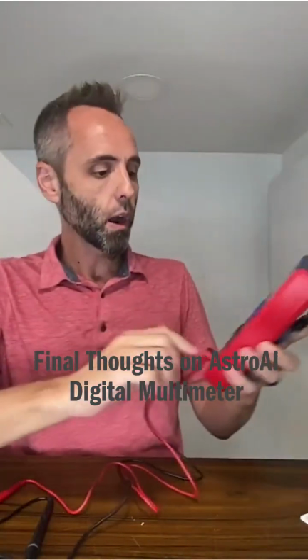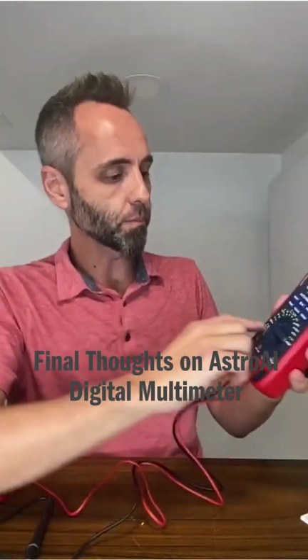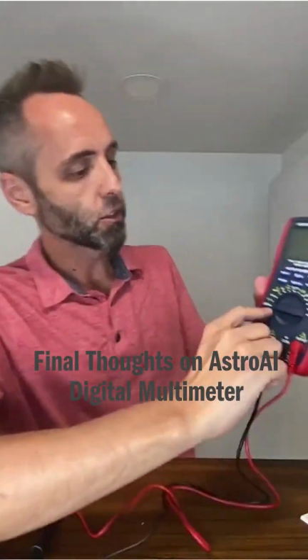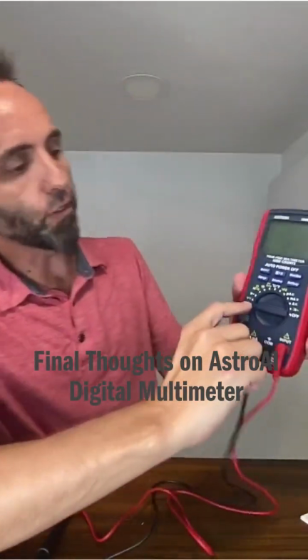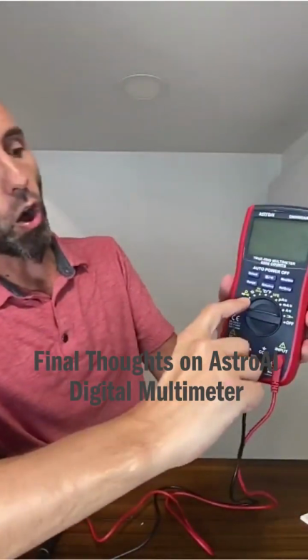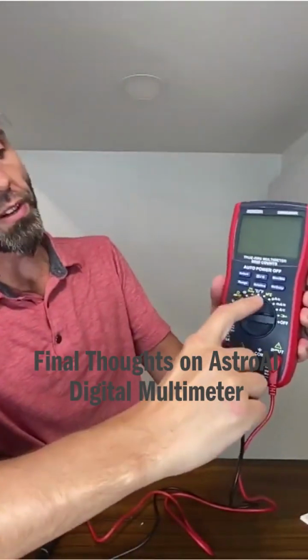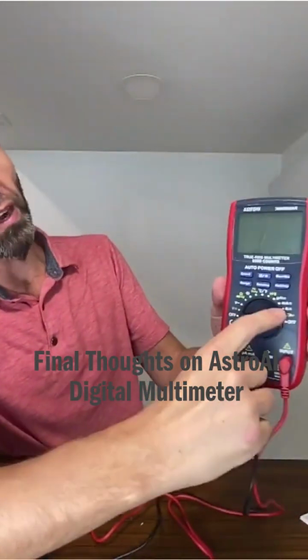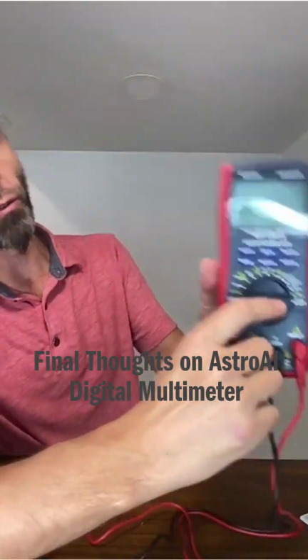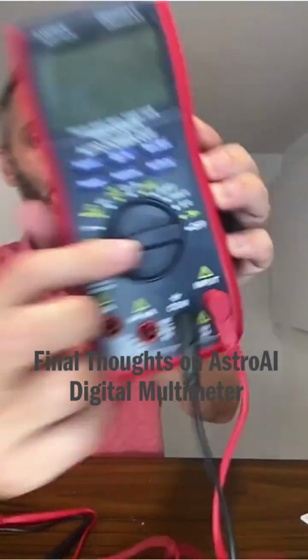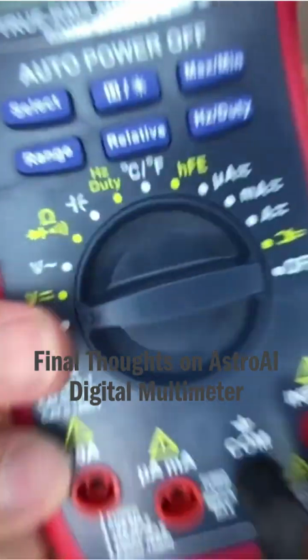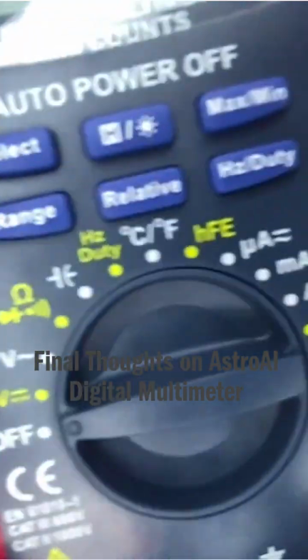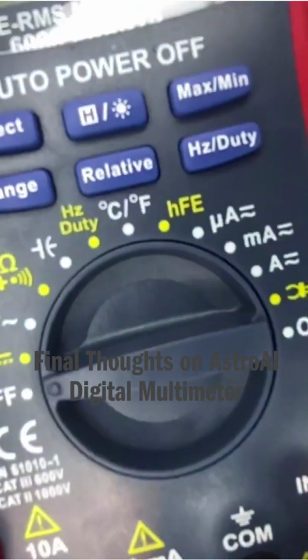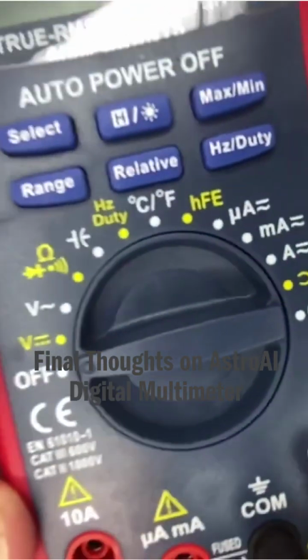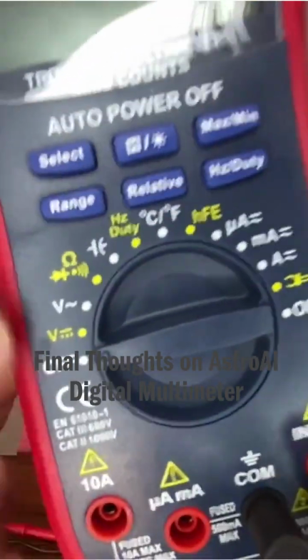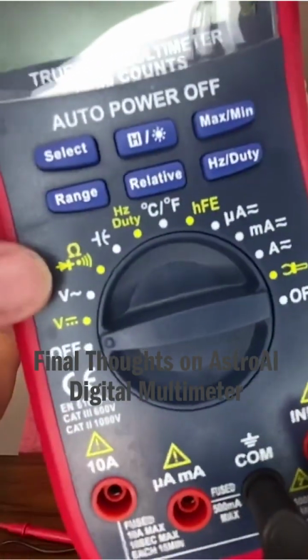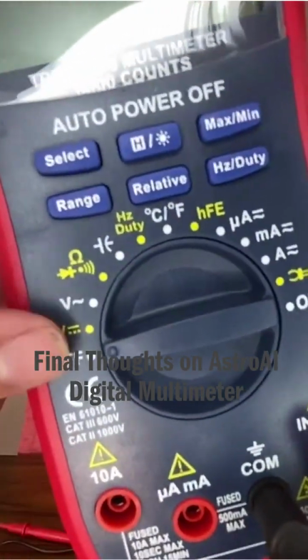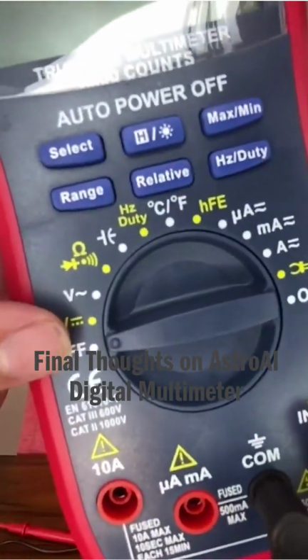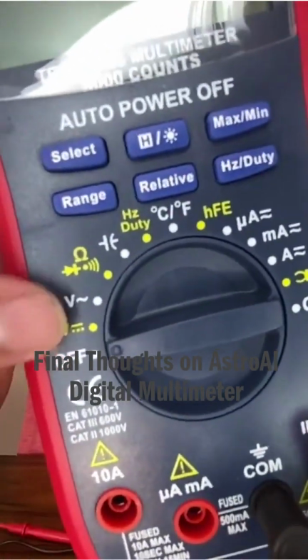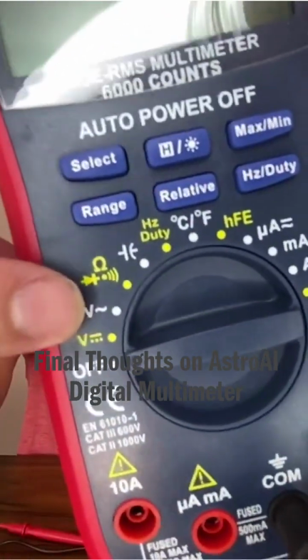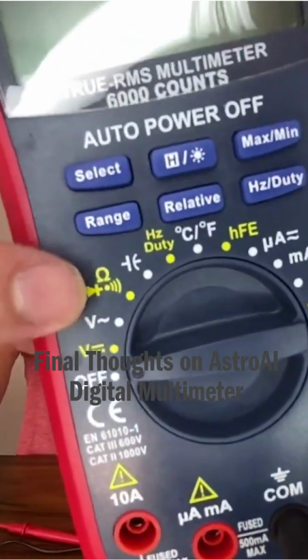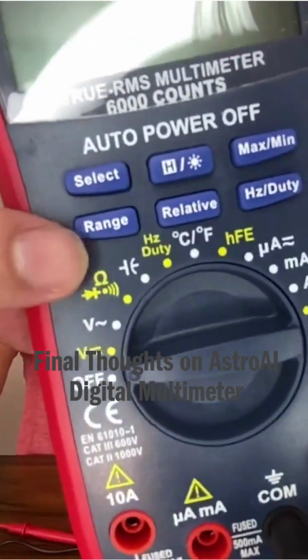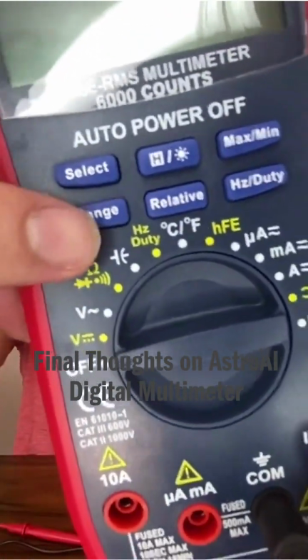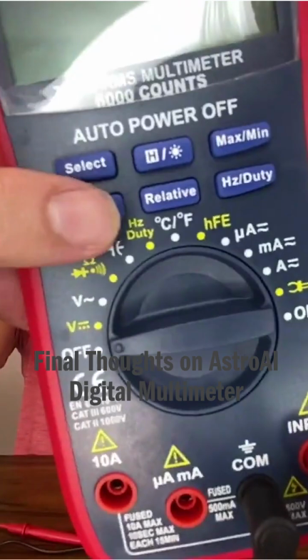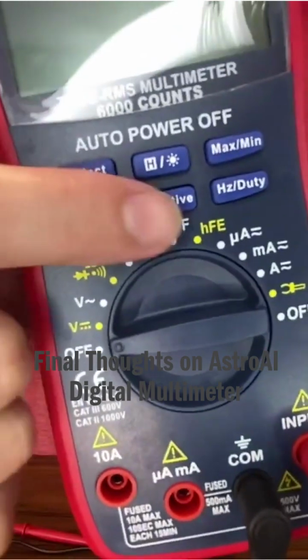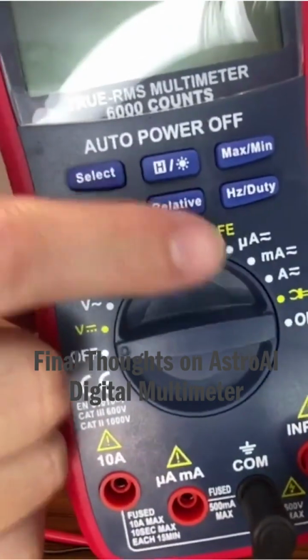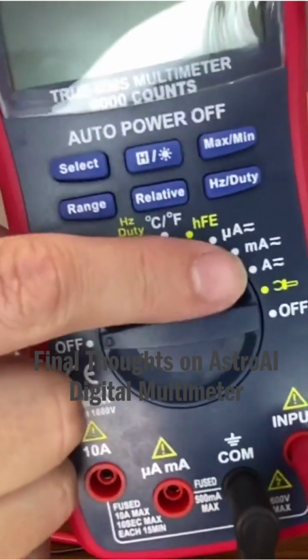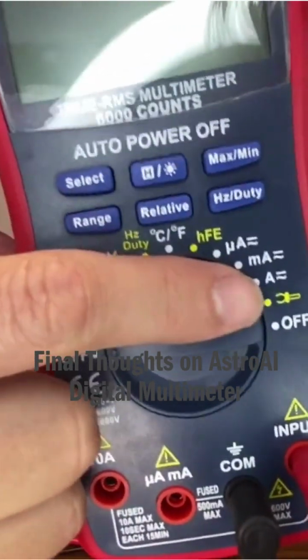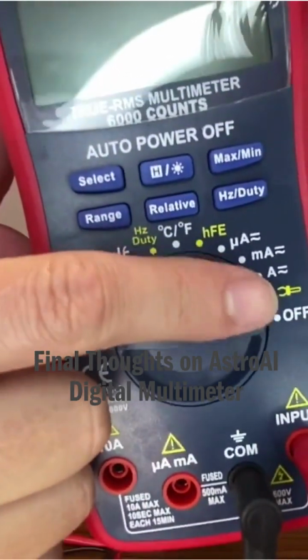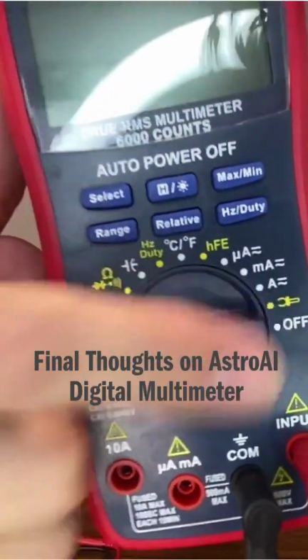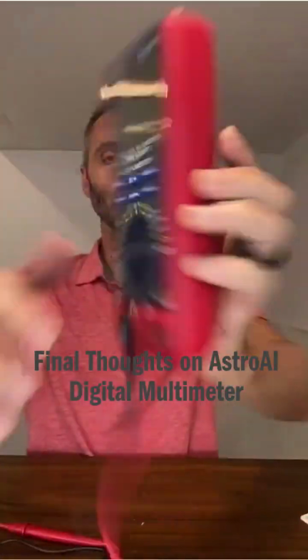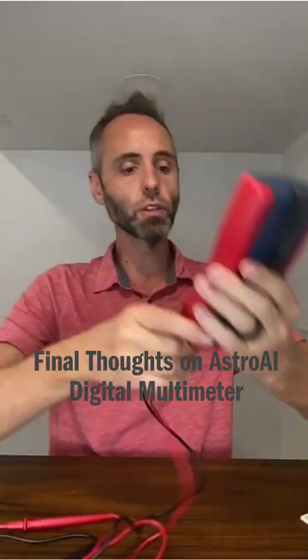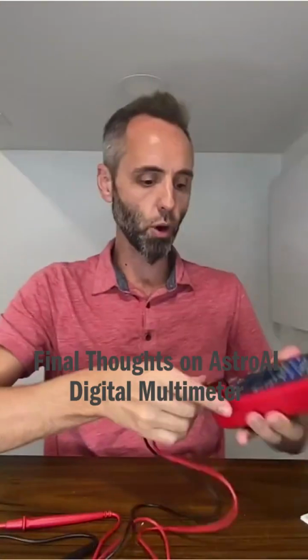All right, so you have all the different kinds of readings that you can get. I'll just hold that up onto the screen right there so you guys can go through them all, but you get all the different readings that you're going to need right there whenever you're using your probes.